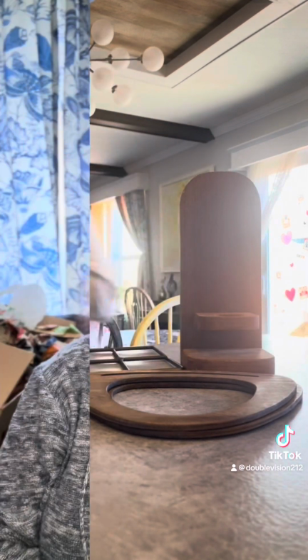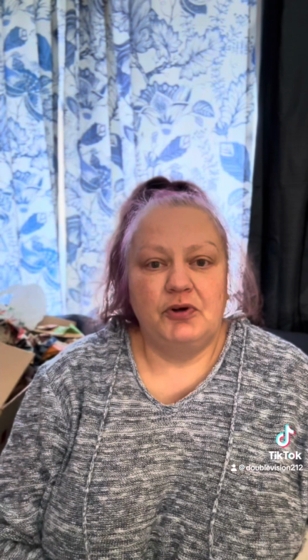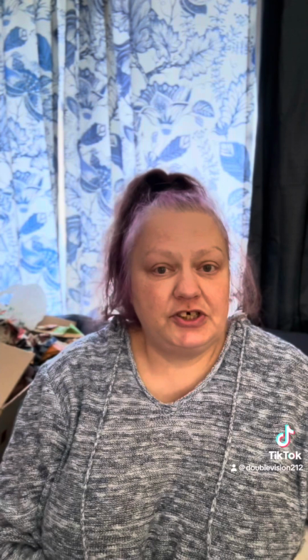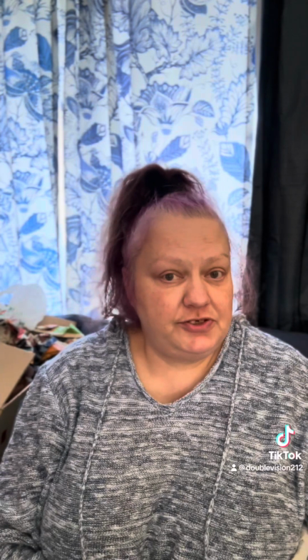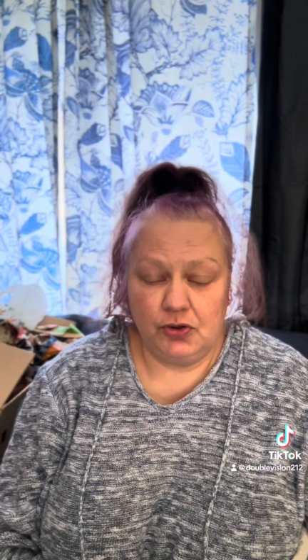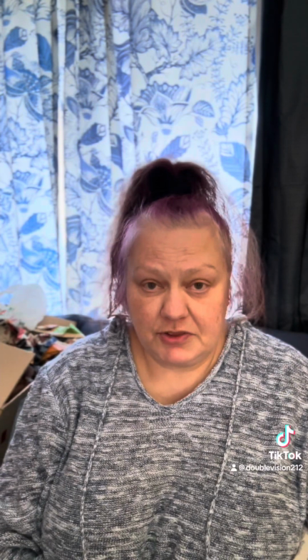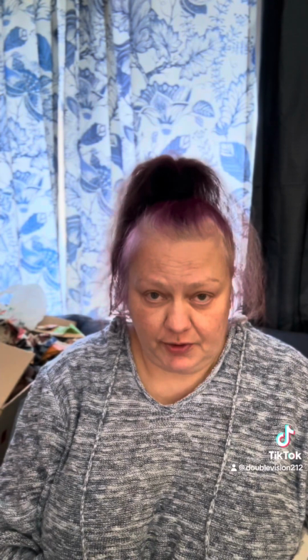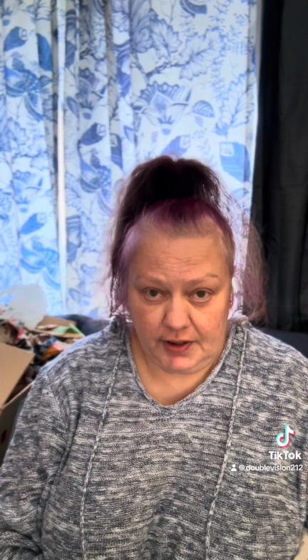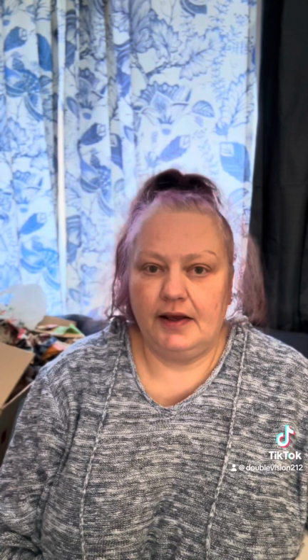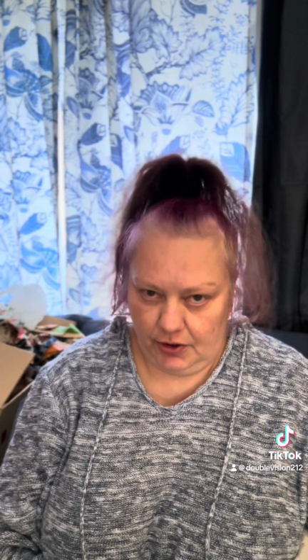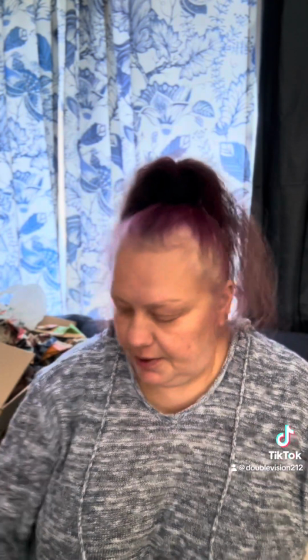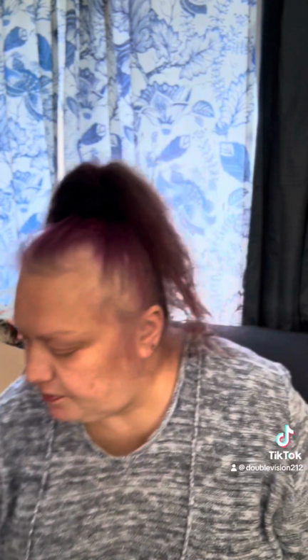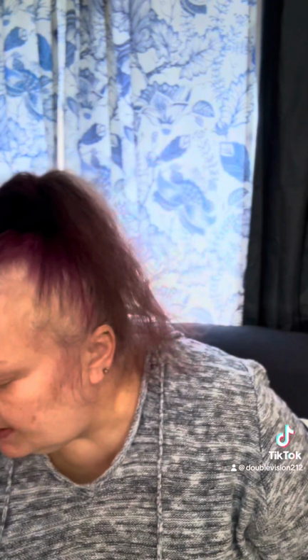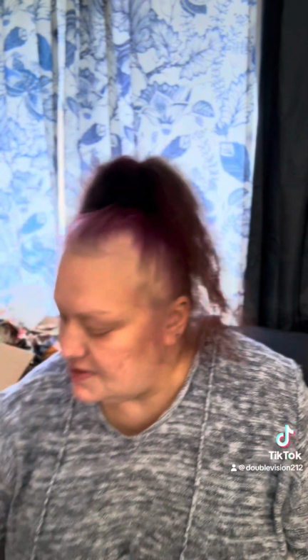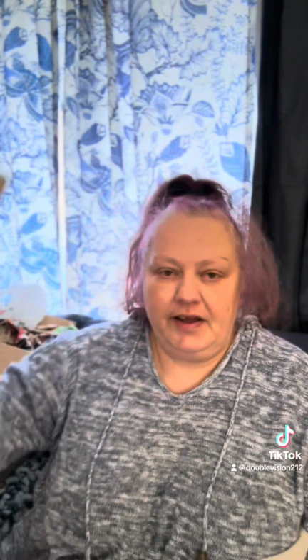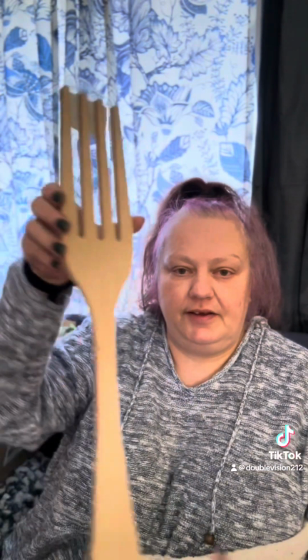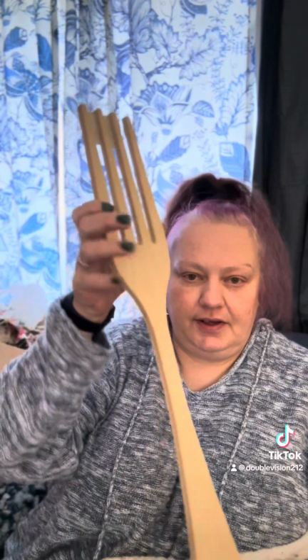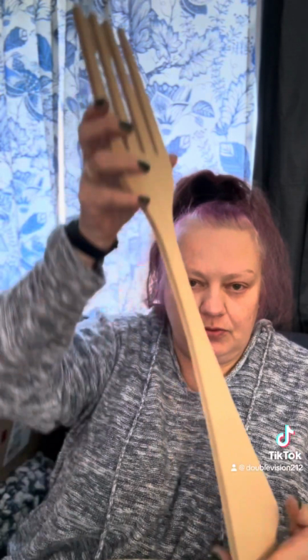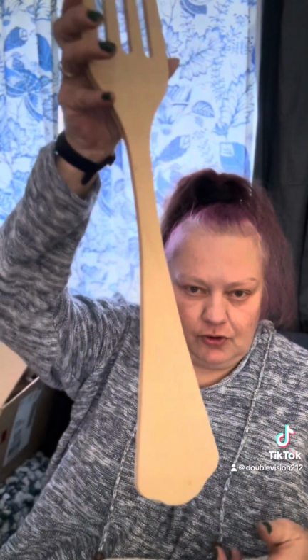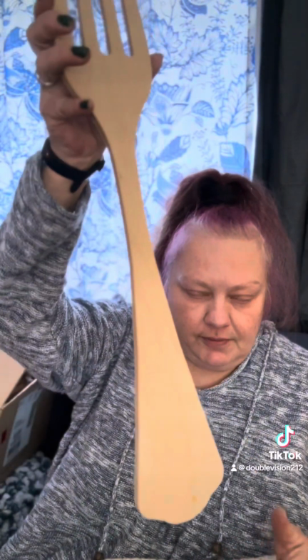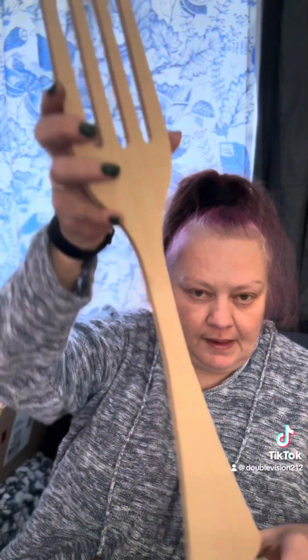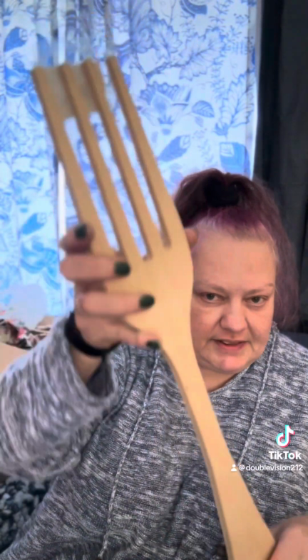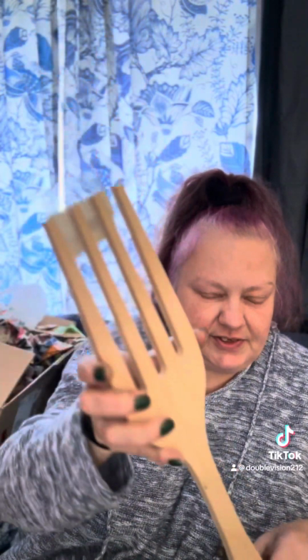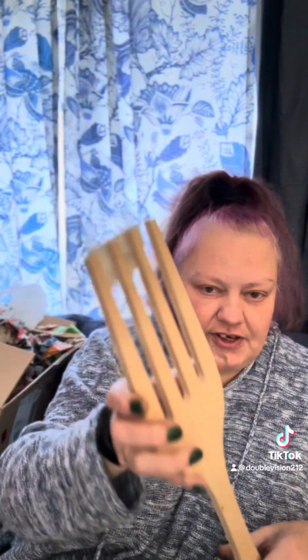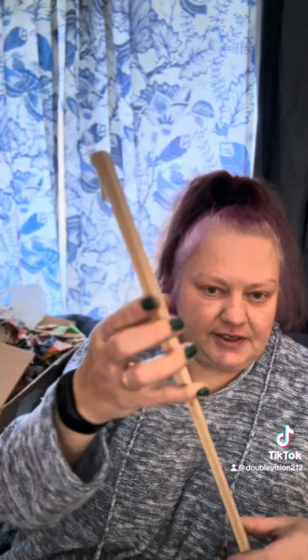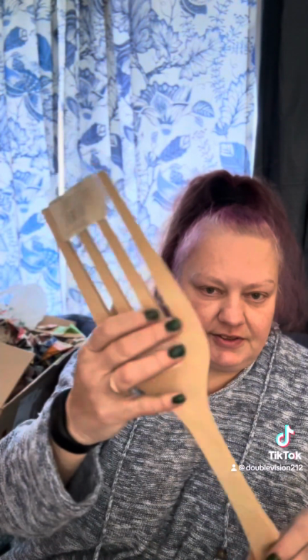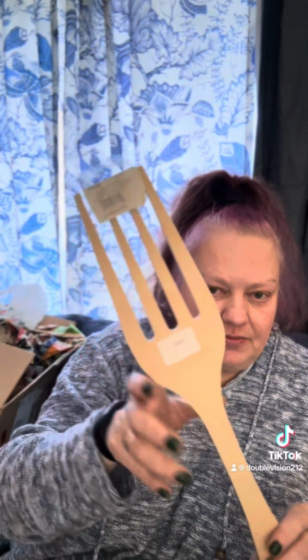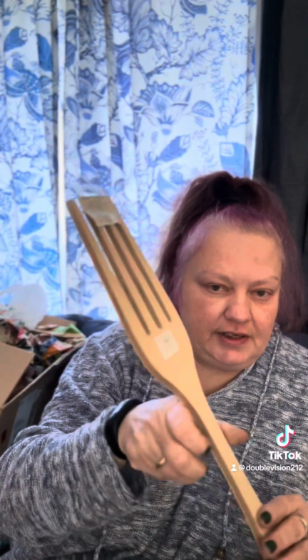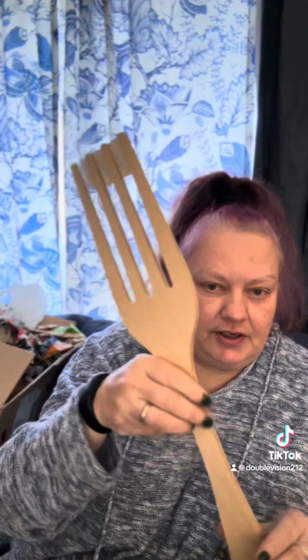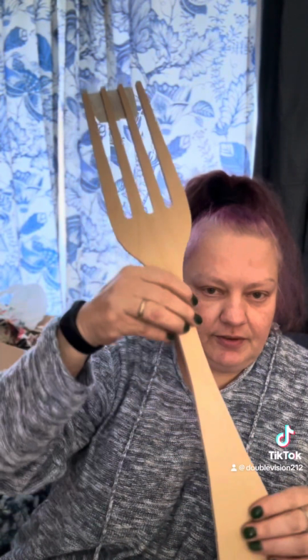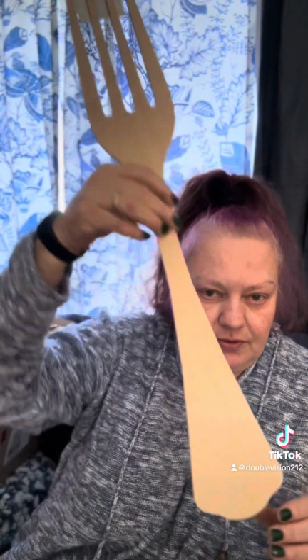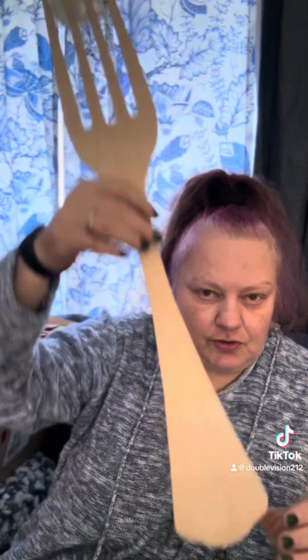Bird showed you some cool objects to vote on, and here are mine. Exhibit A: the big wooden fork. Bought this a few years ago, intending to do something with it, never did. Here we go — wooden fork.